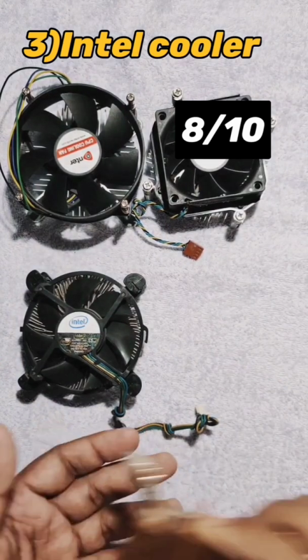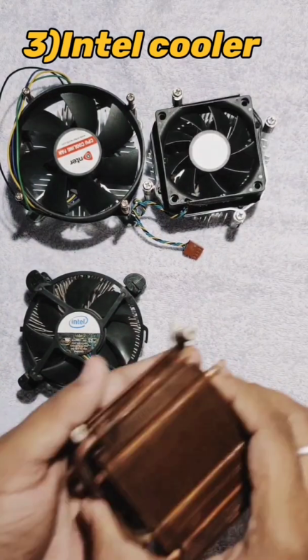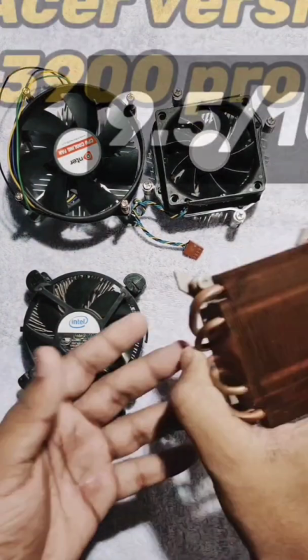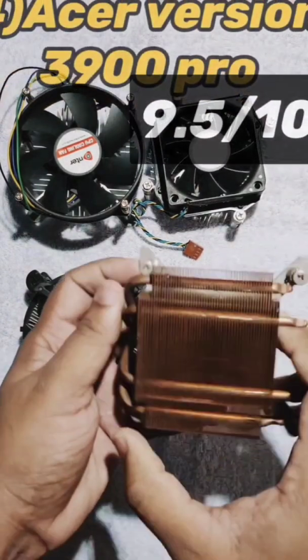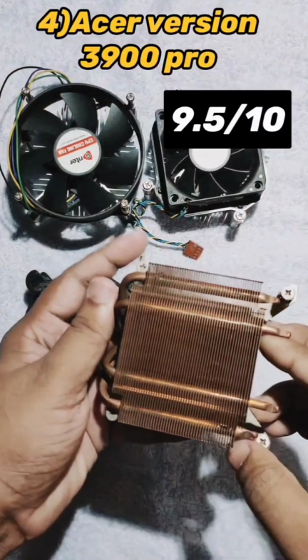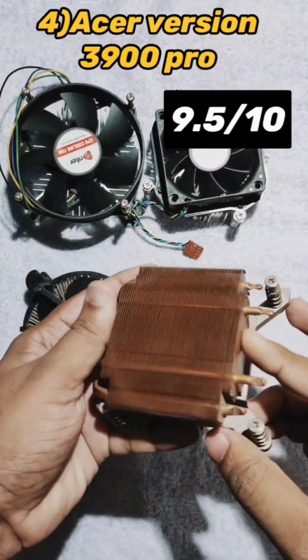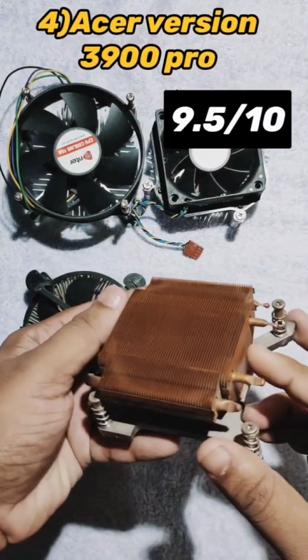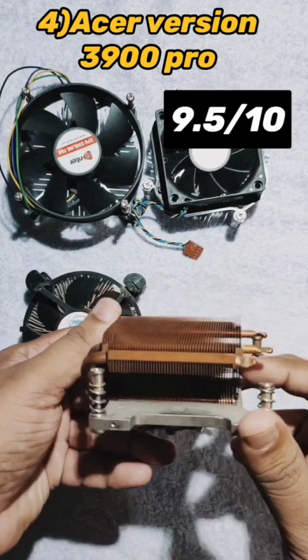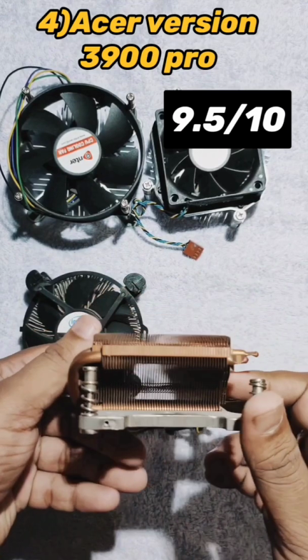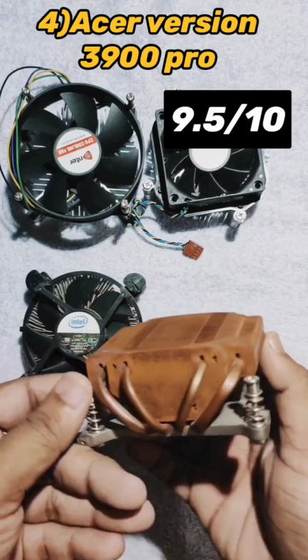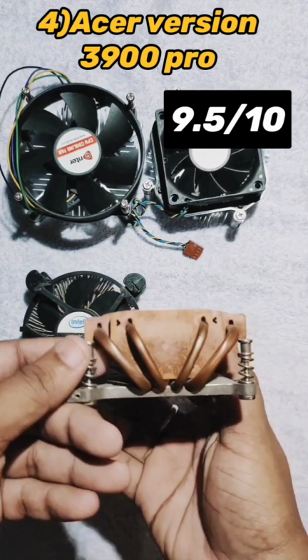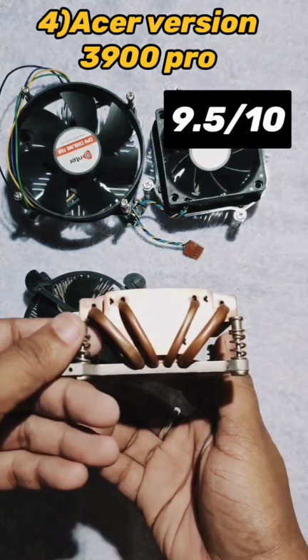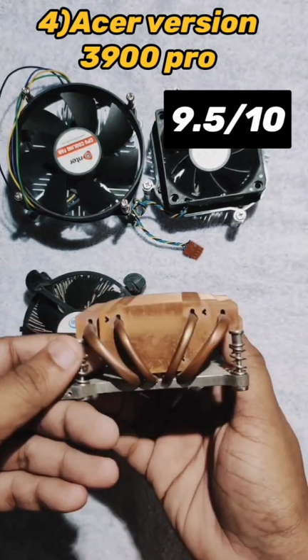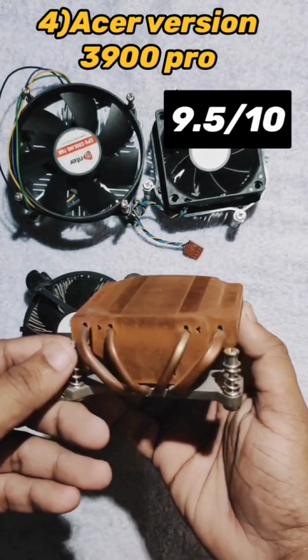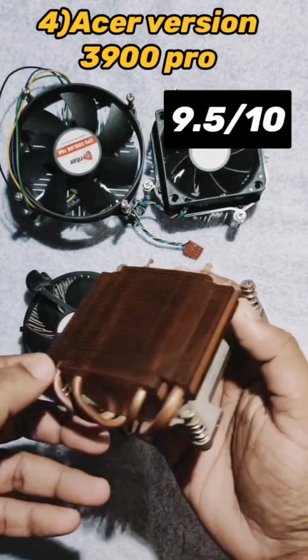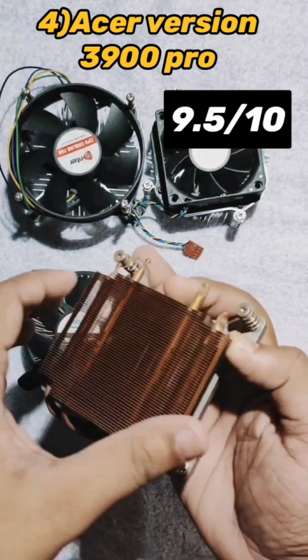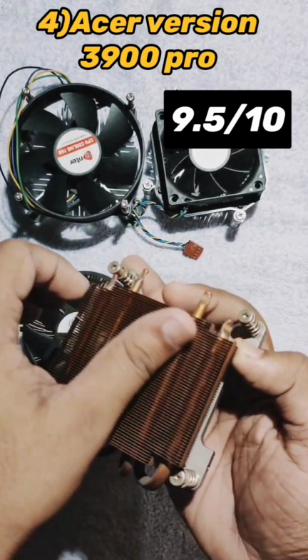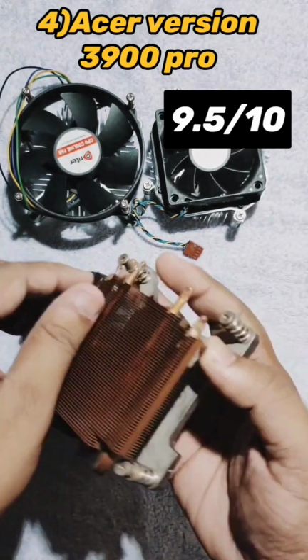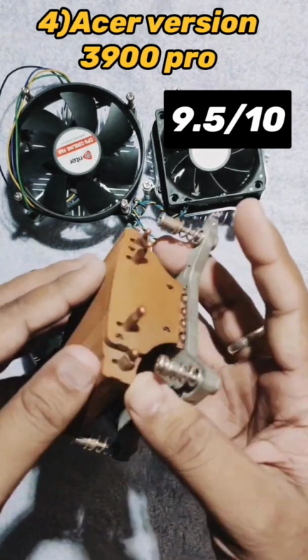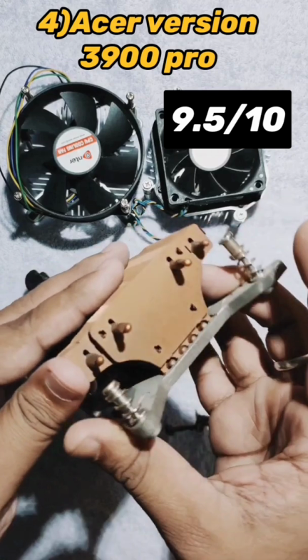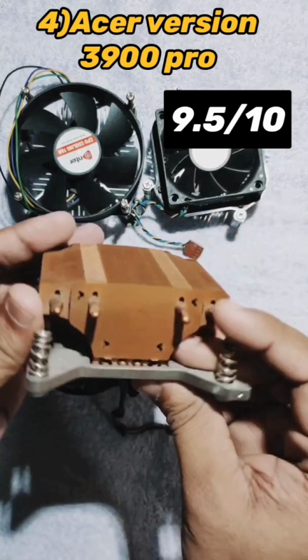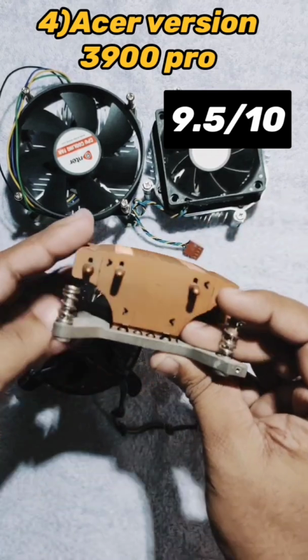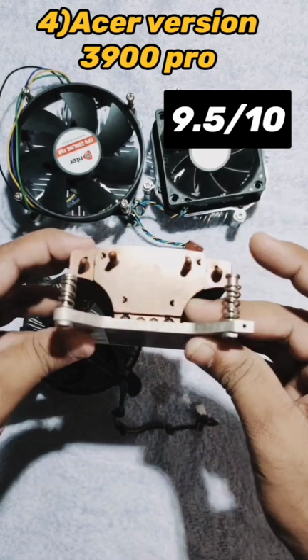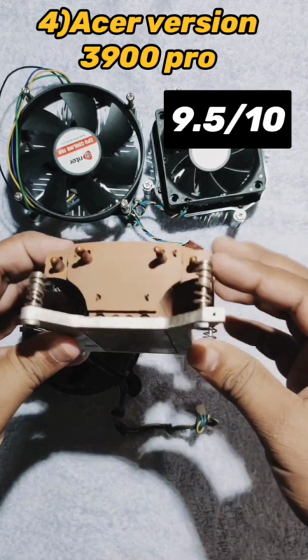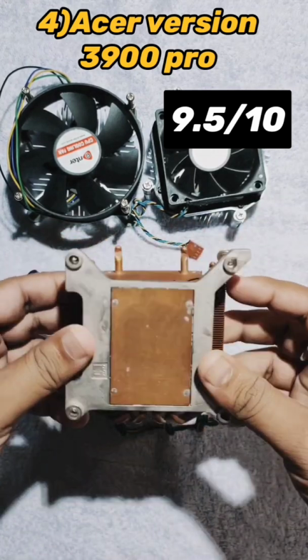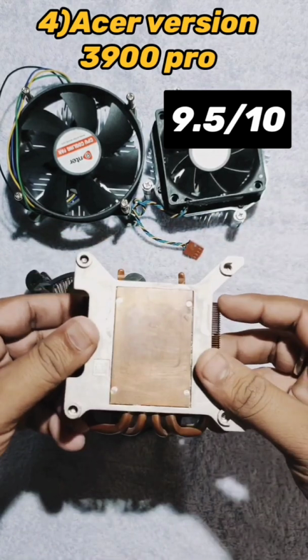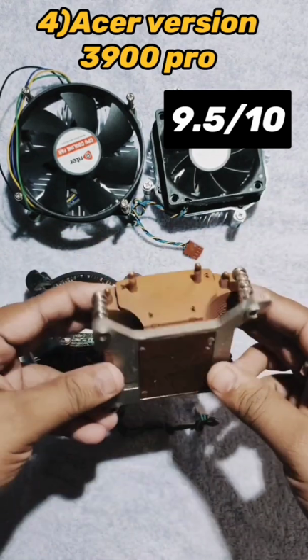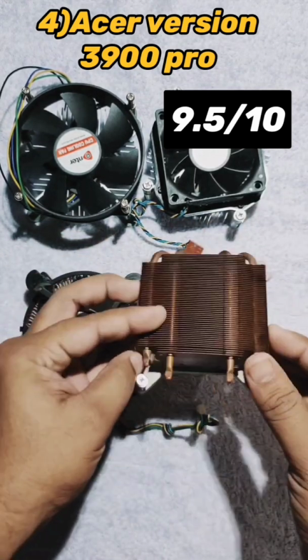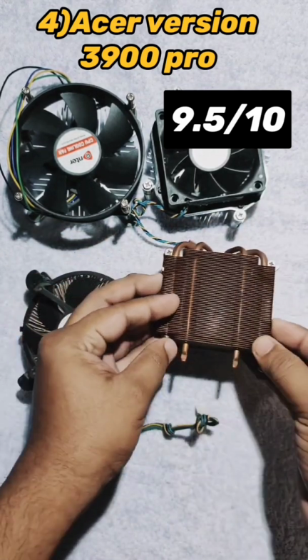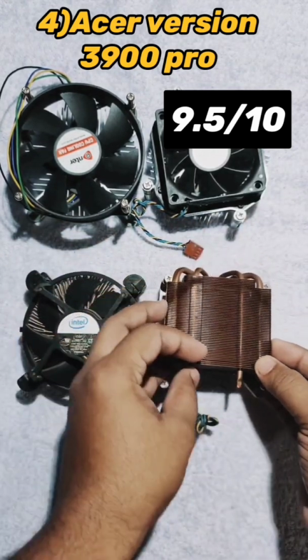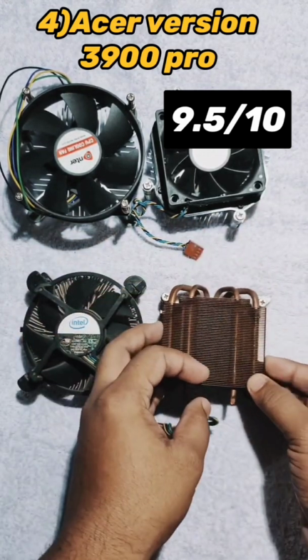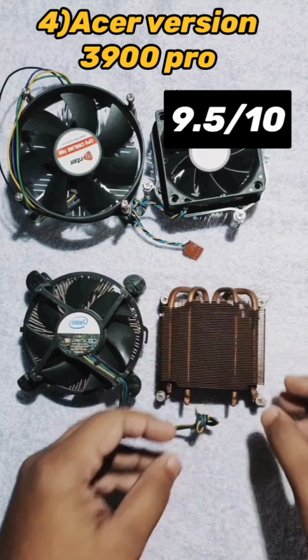Finally, this is a CPU cooler from Acer, version 3900 Pro. Unfortunately I don't have a fan for it. The best part of this cooler is that 90% of the heat sink is made of copper.